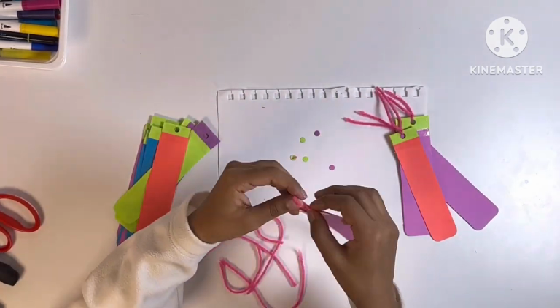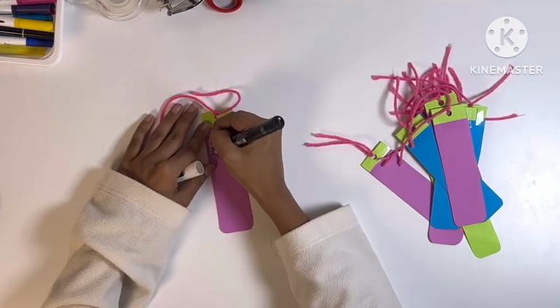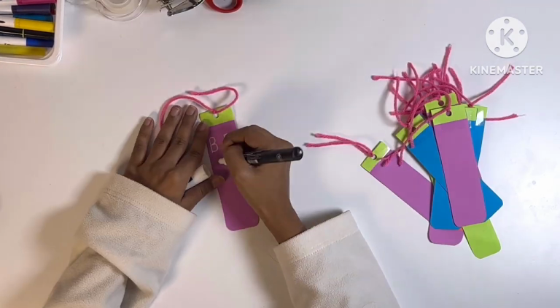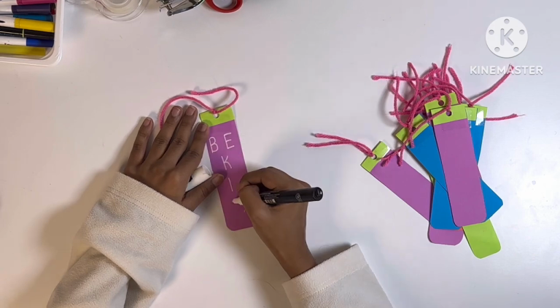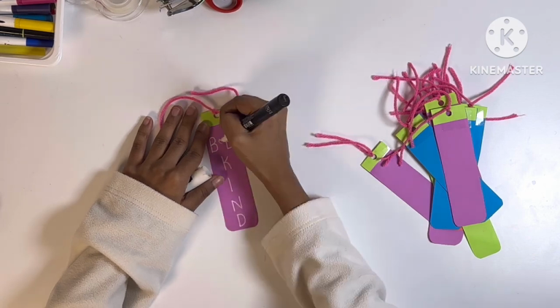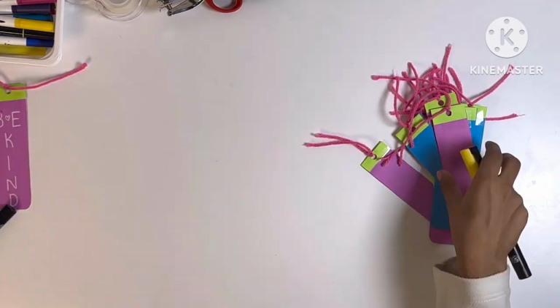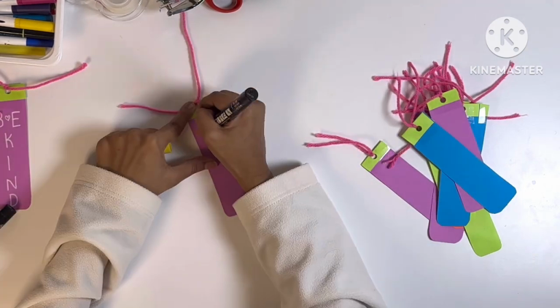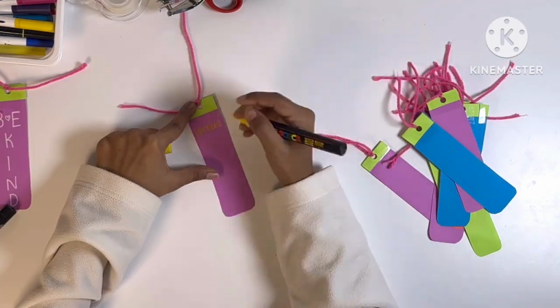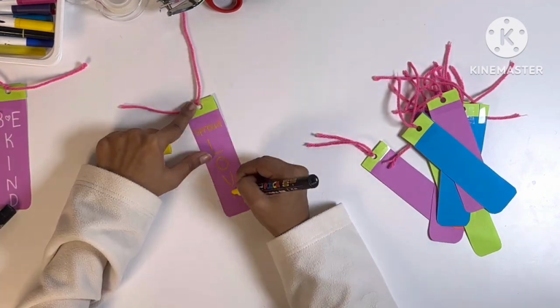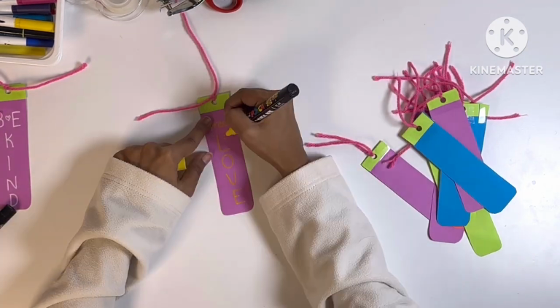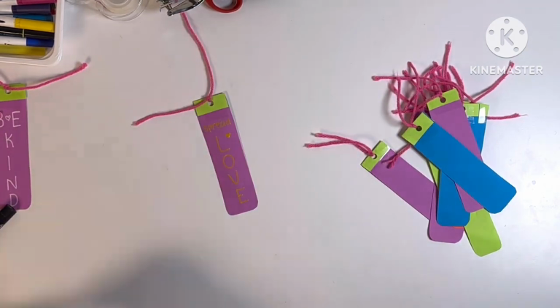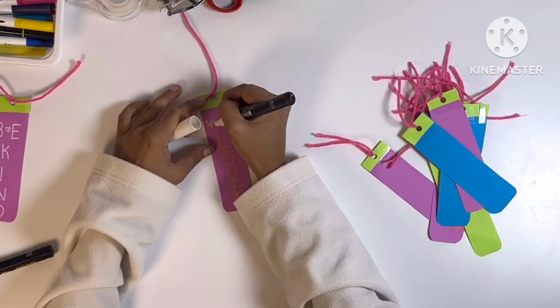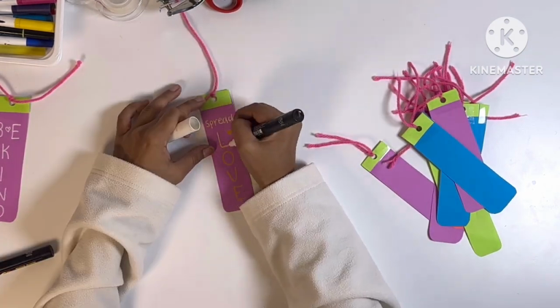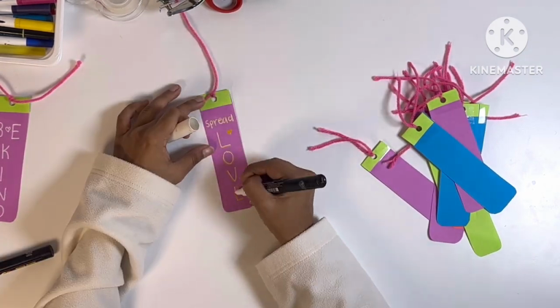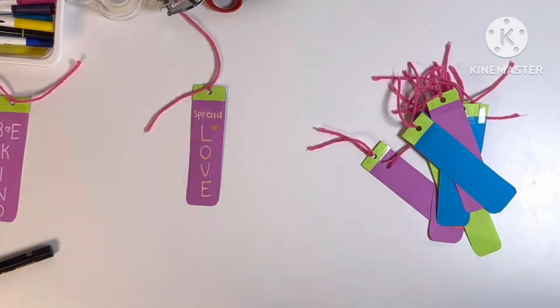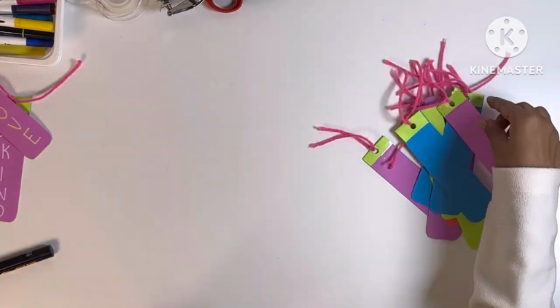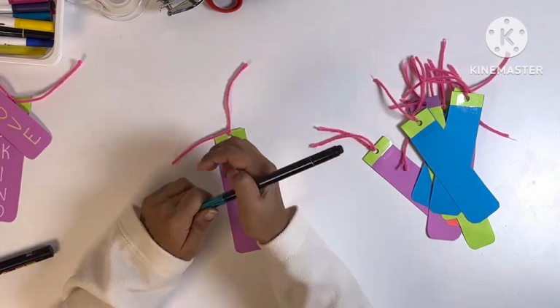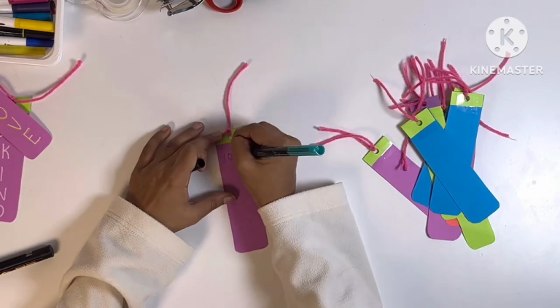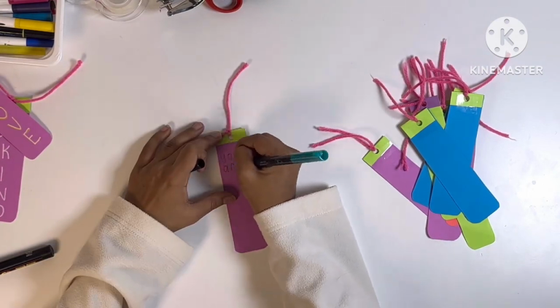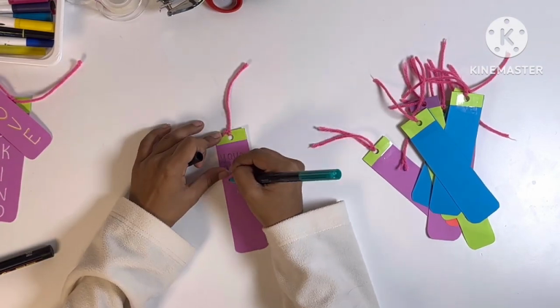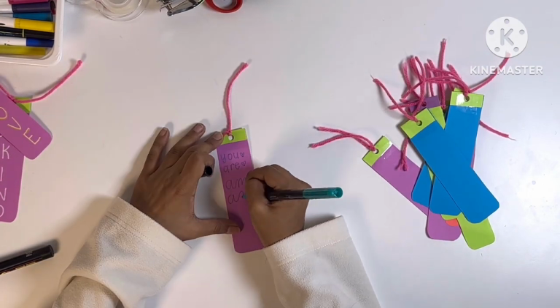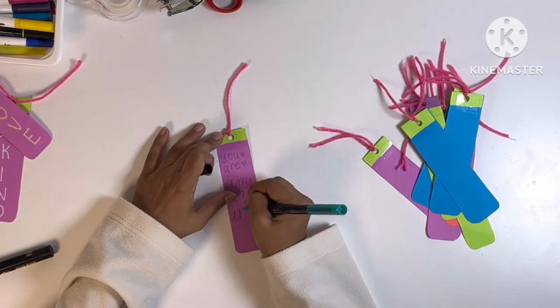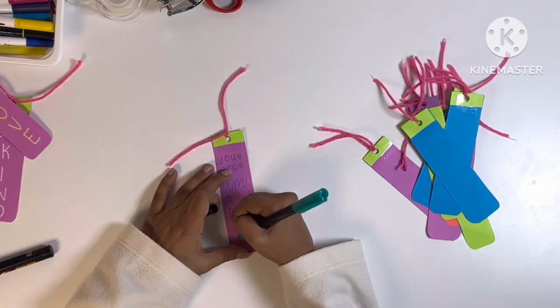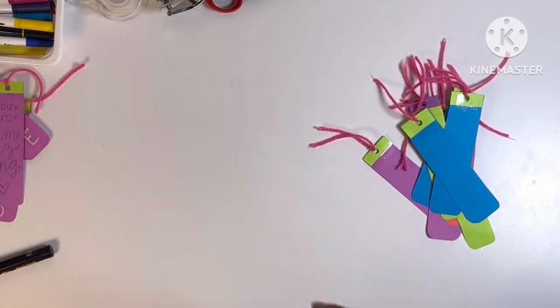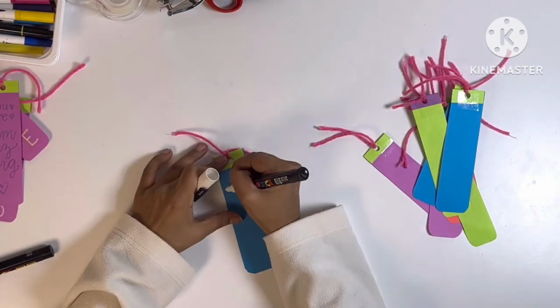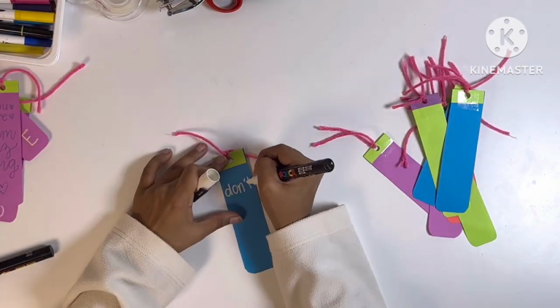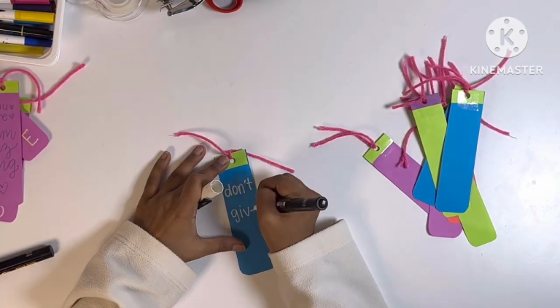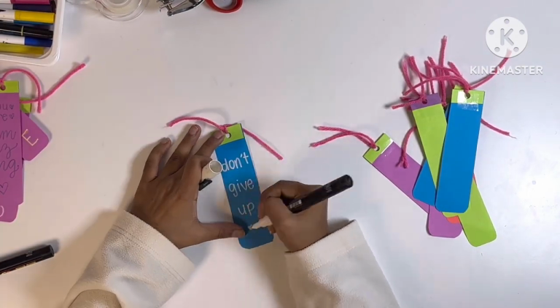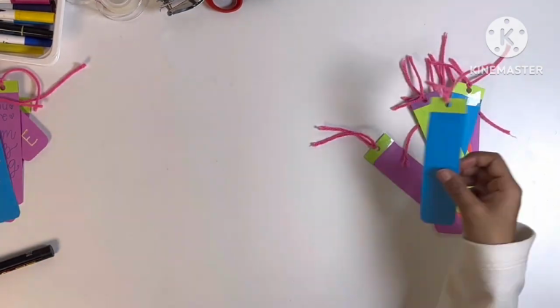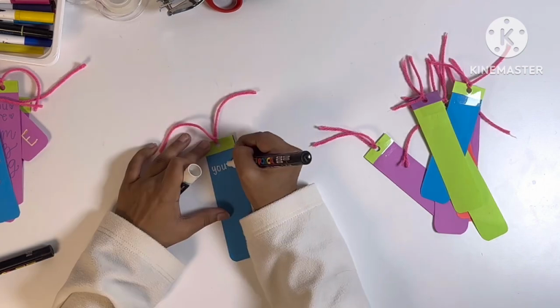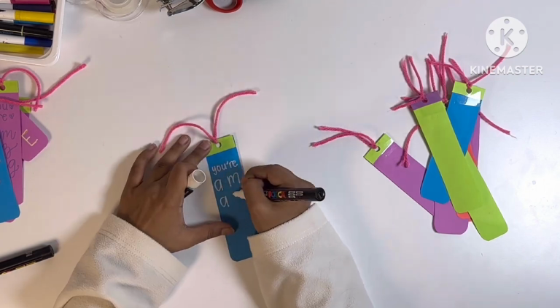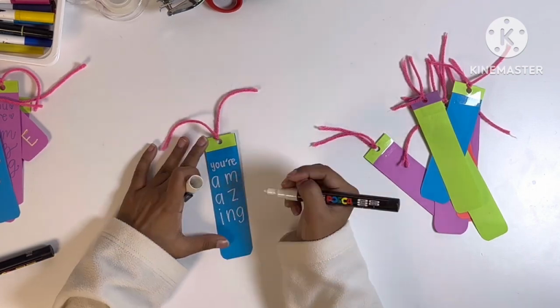Now I'm writing the positive messages on the bookmarks to encourage the person who sees them and hopefully spread some kindness to the person reading these messages.